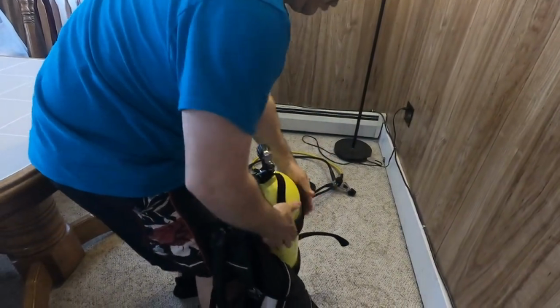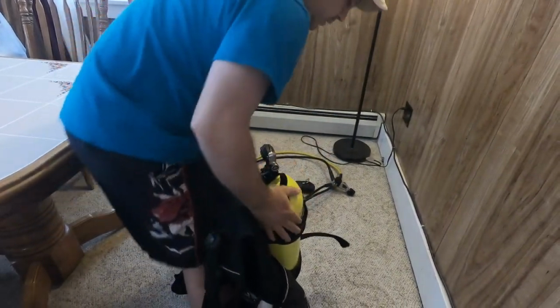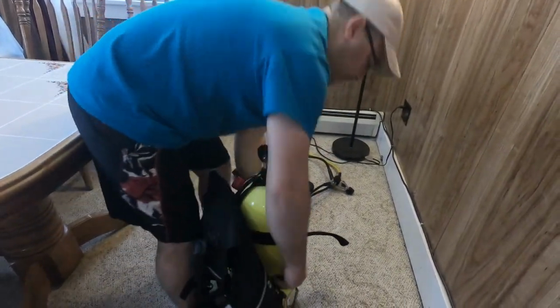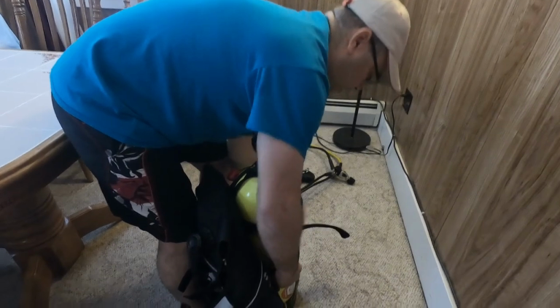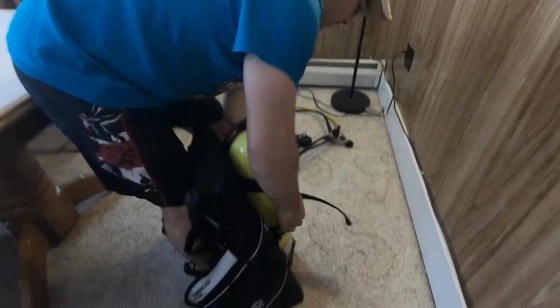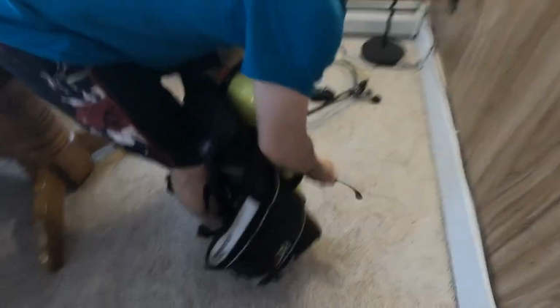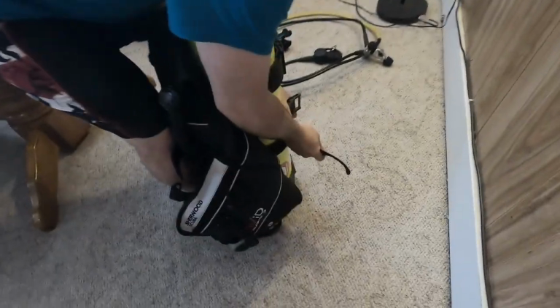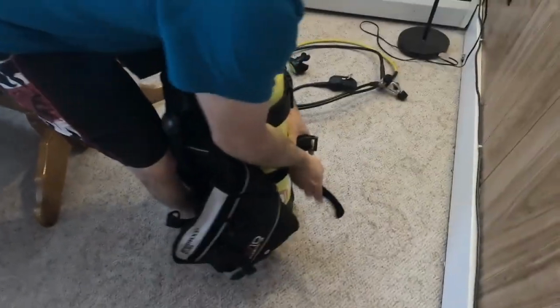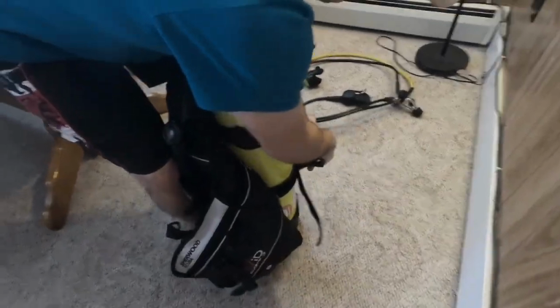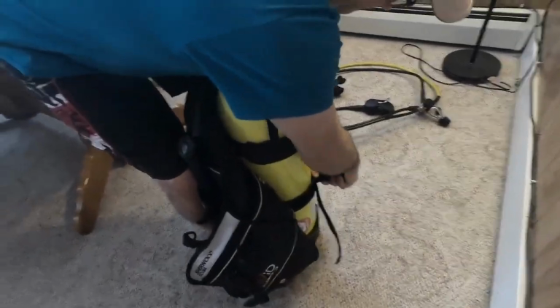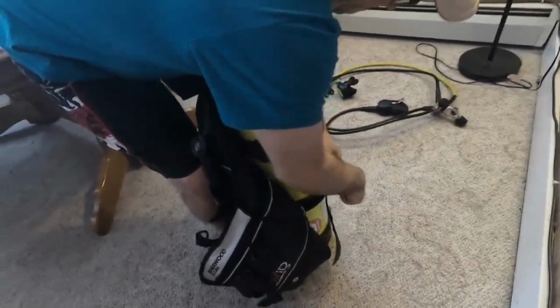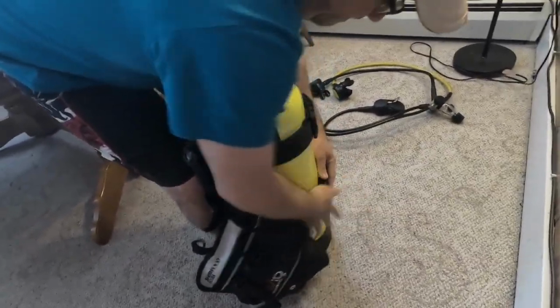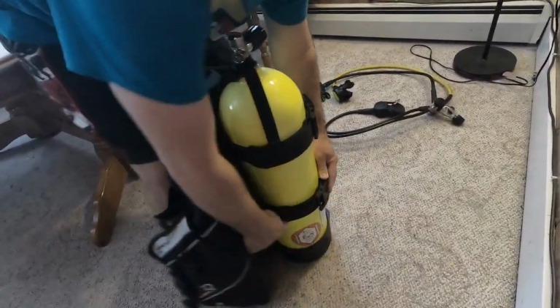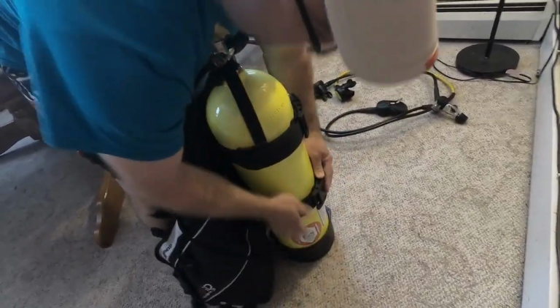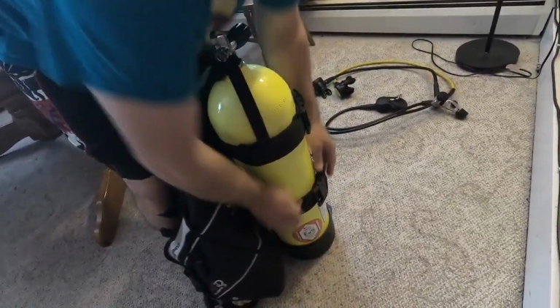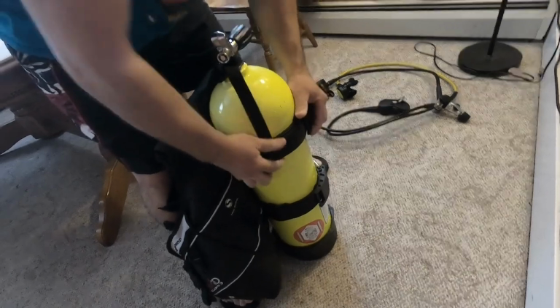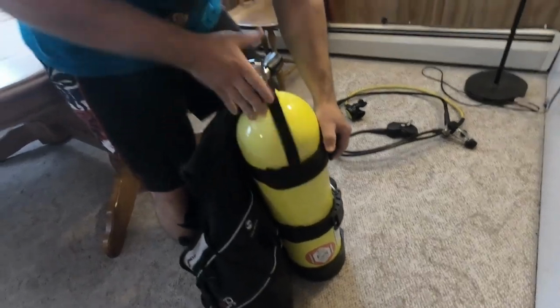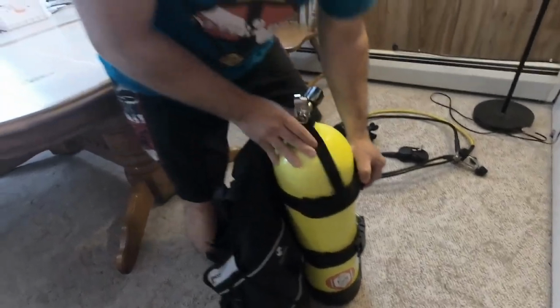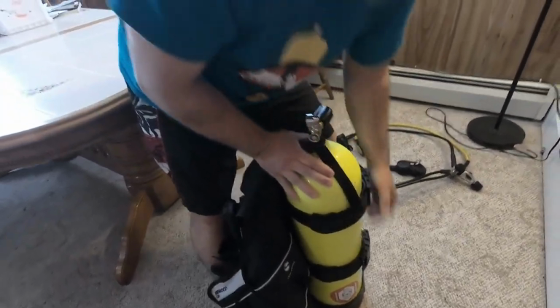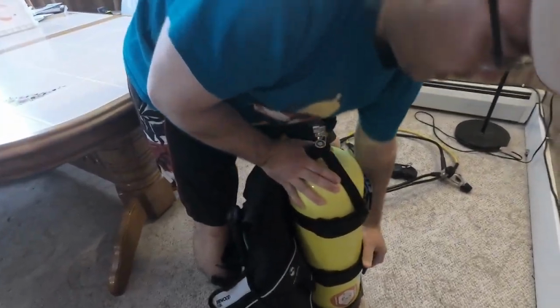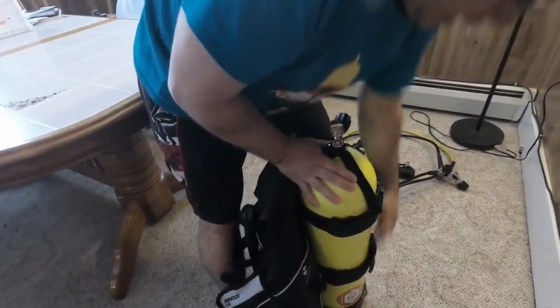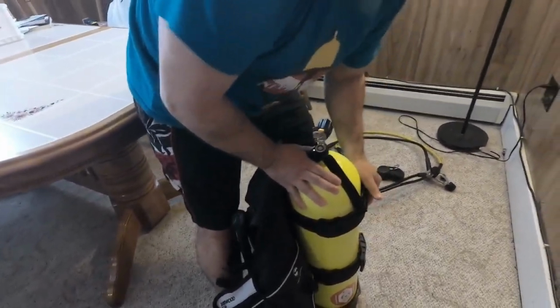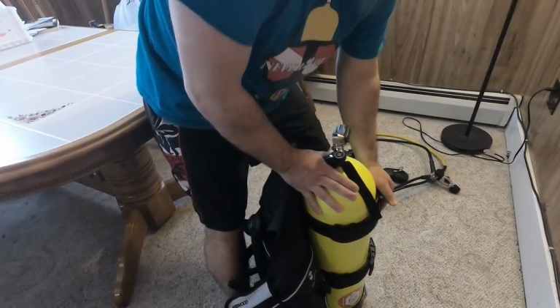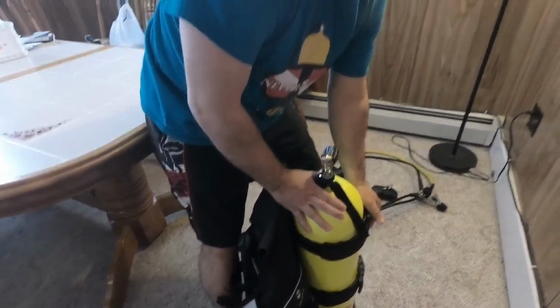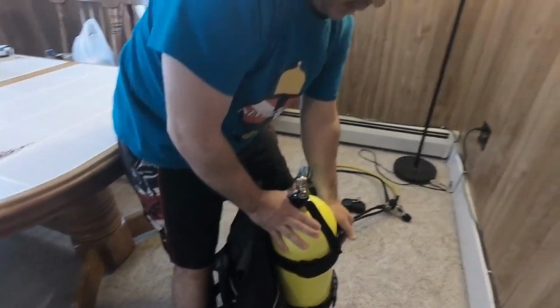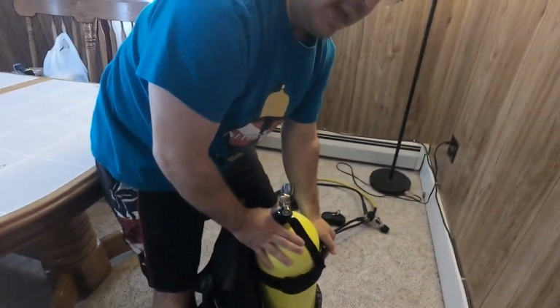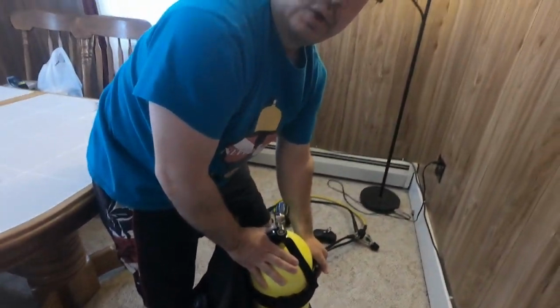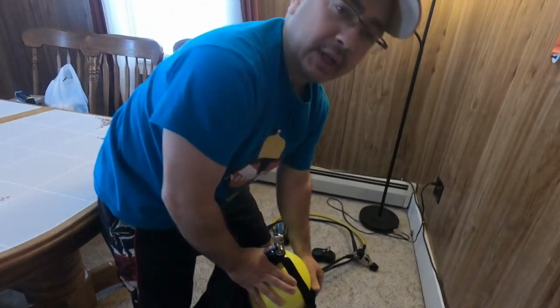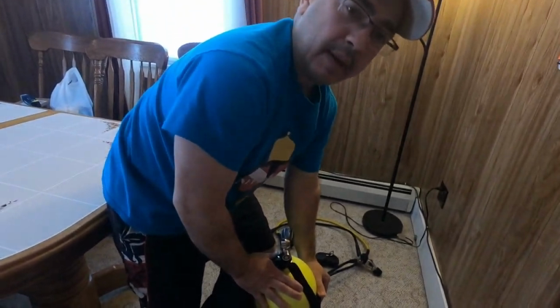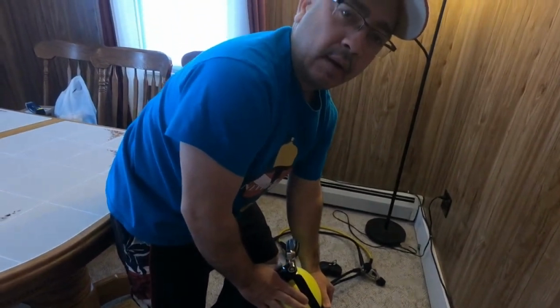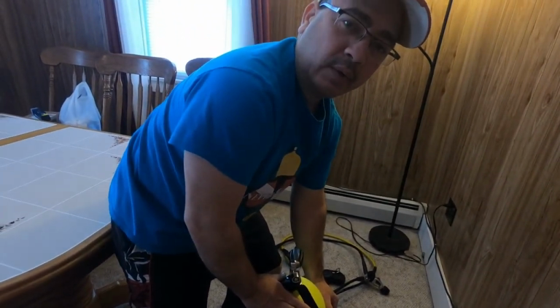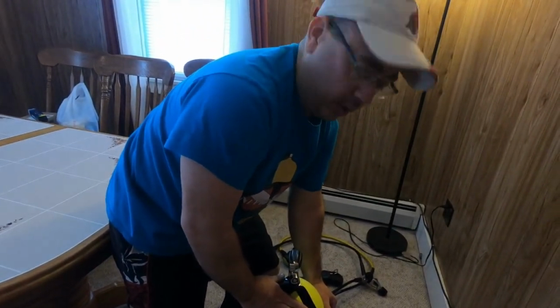Make sure this is really tight right there — it doesn't move — because you don't want this to slip while you're in the water.